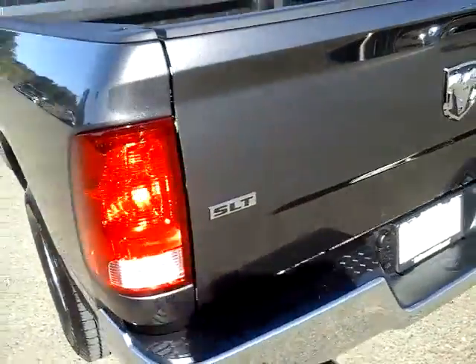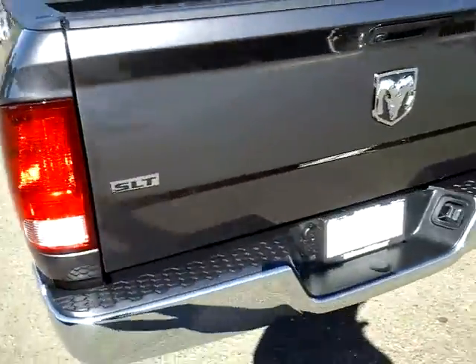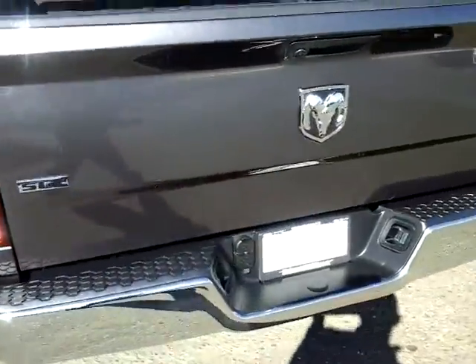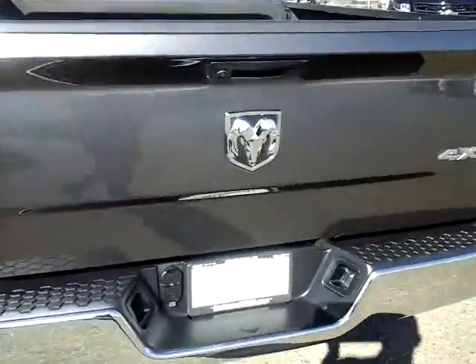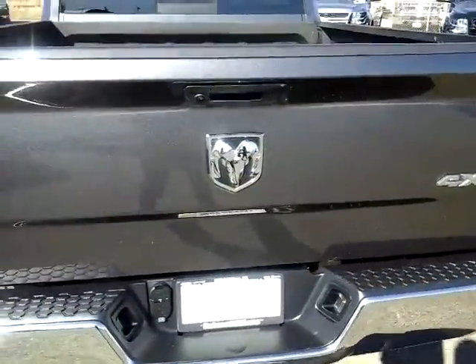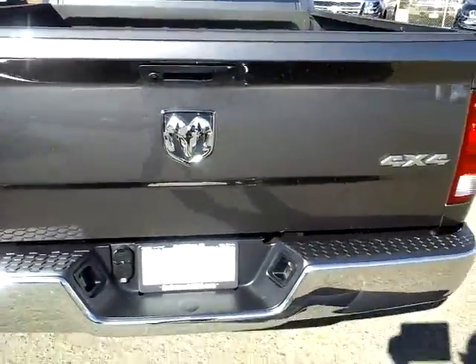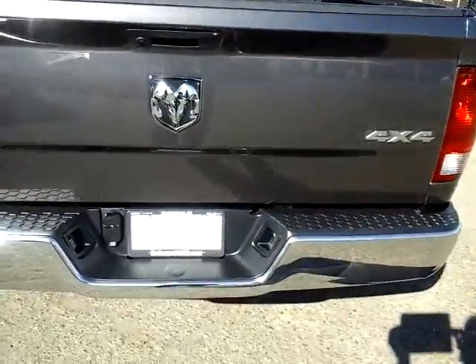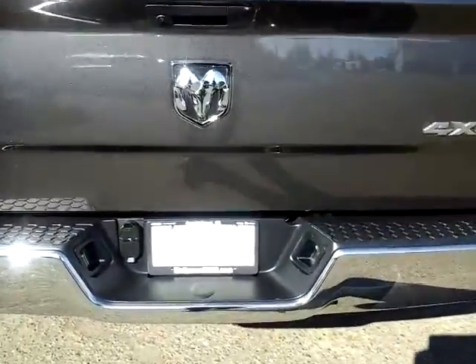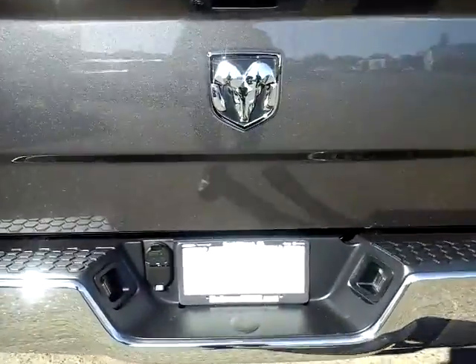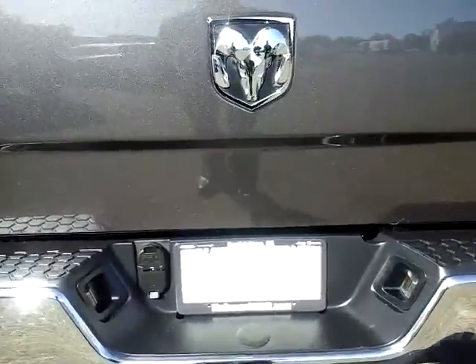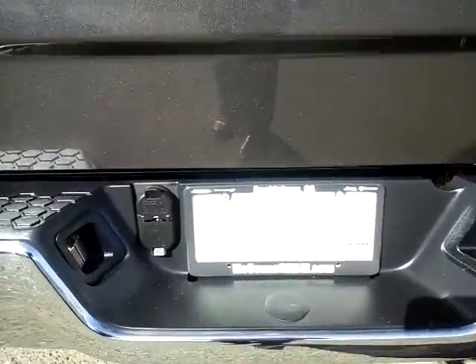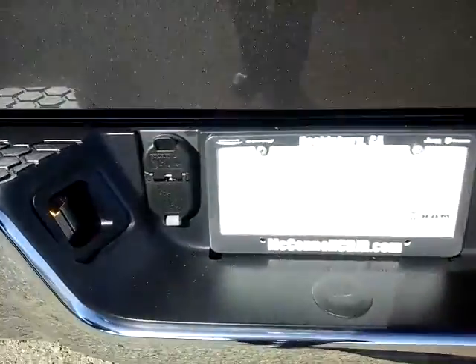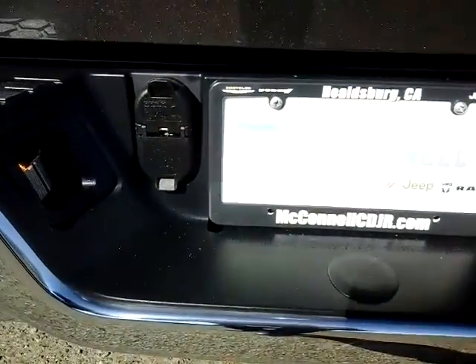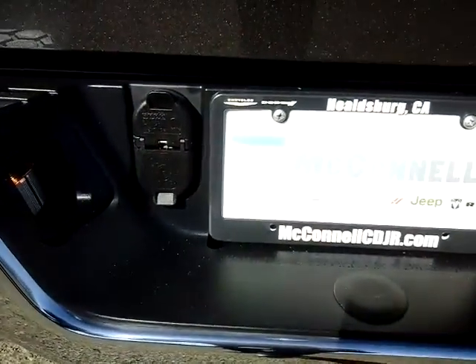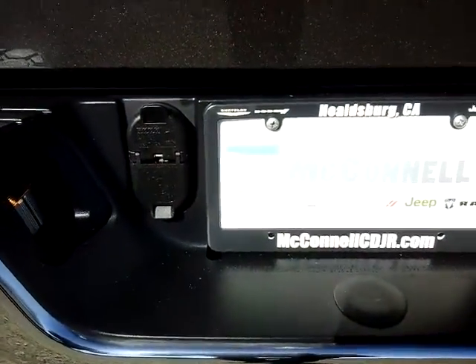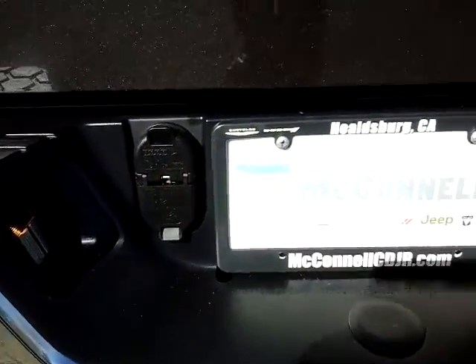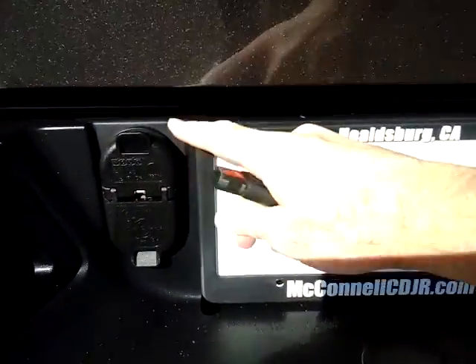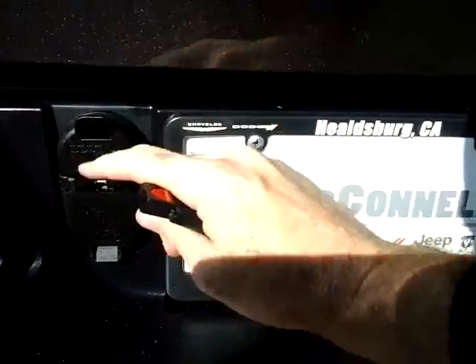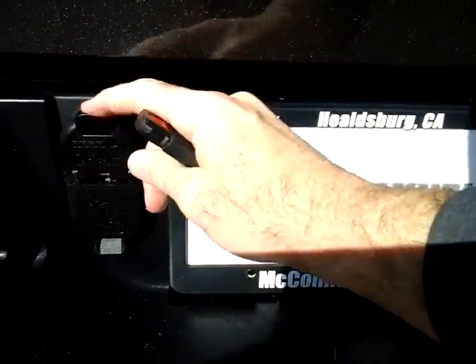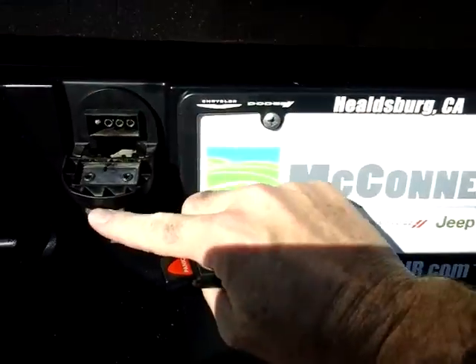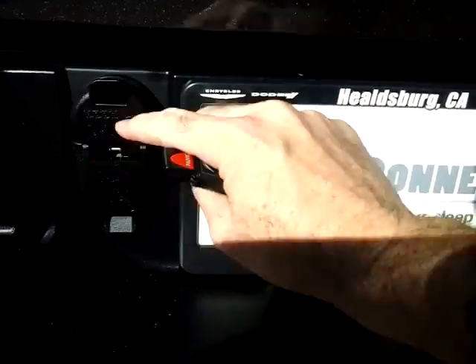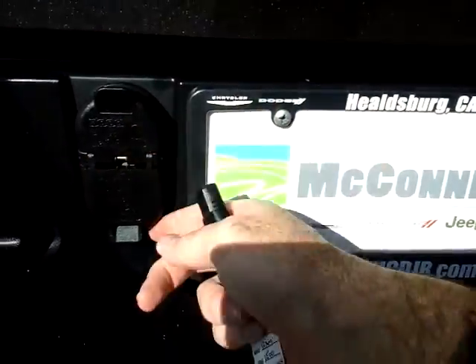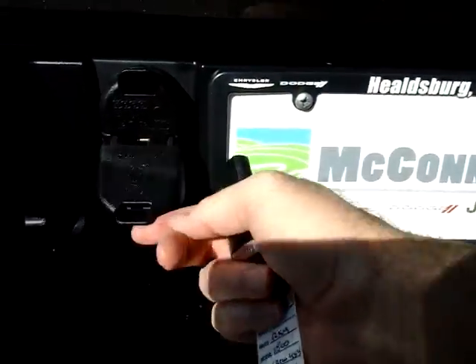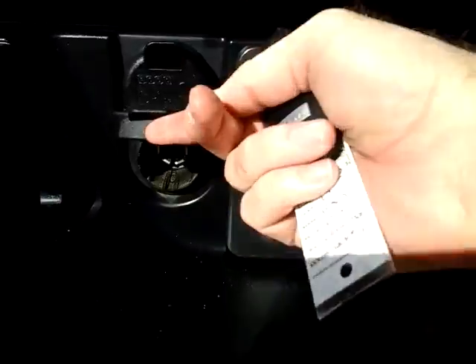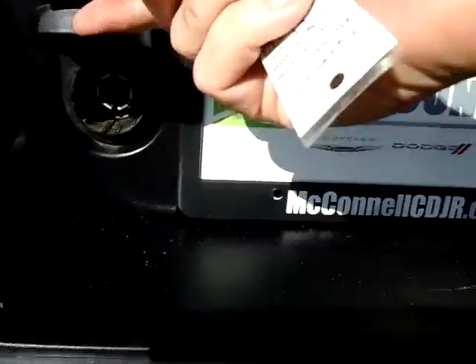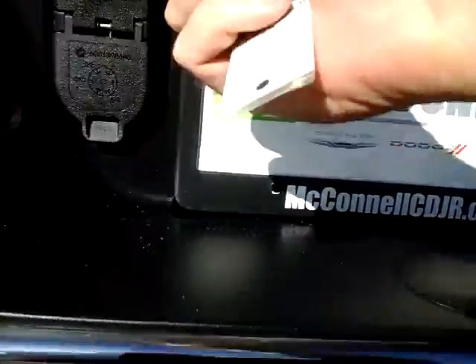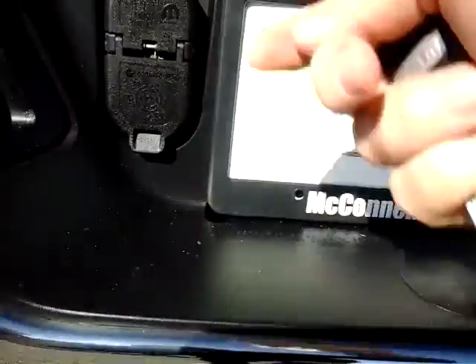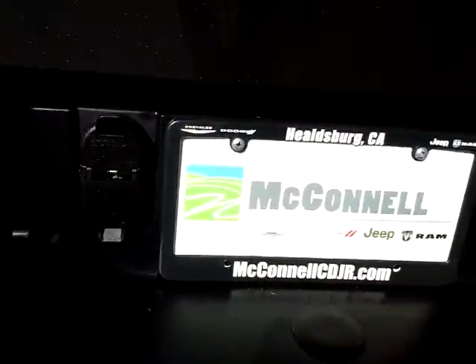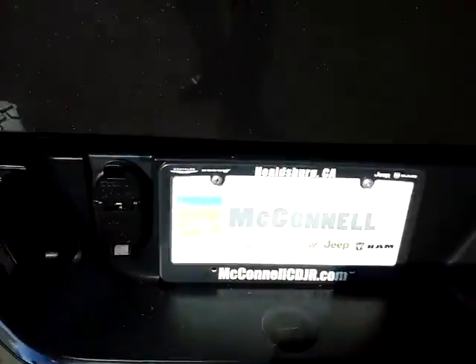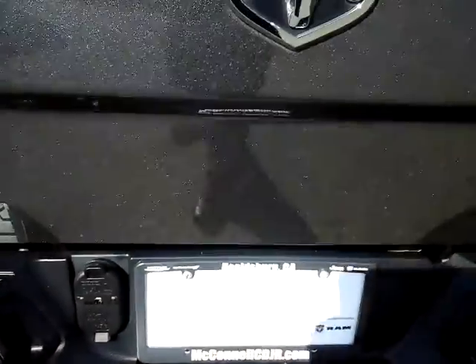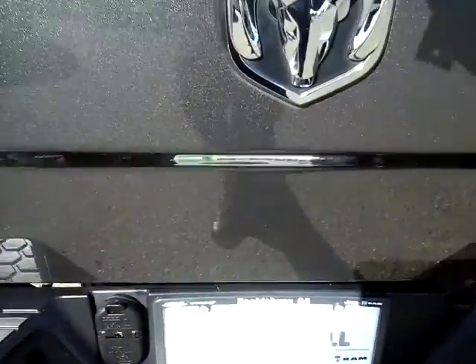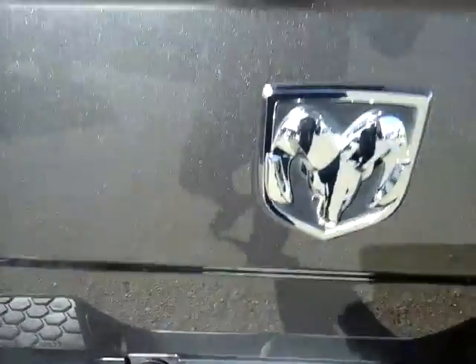Come around to the back here — the vehicle does have a backup camera. Also right there, you'll notice it's got the wiring hookups for a trailer. Trailer tow wiring is all built in.